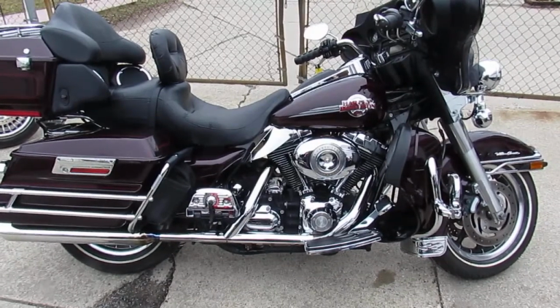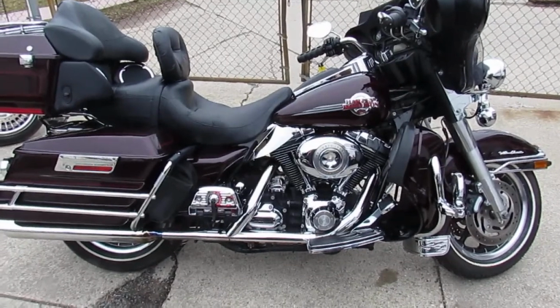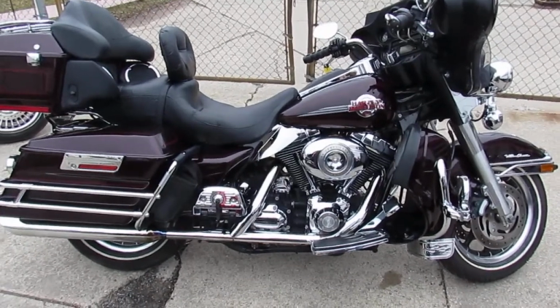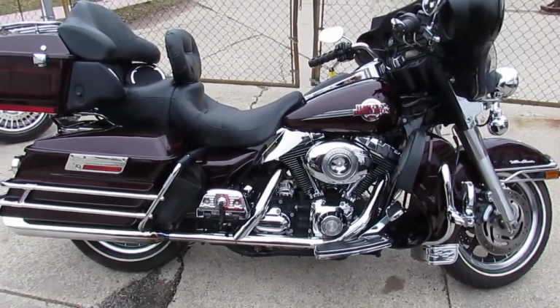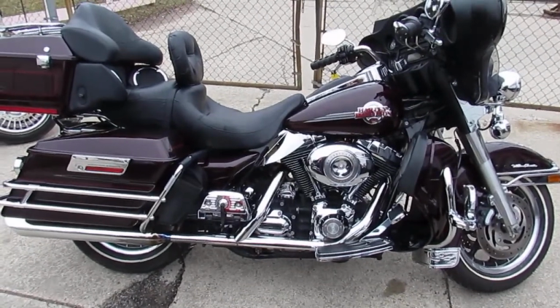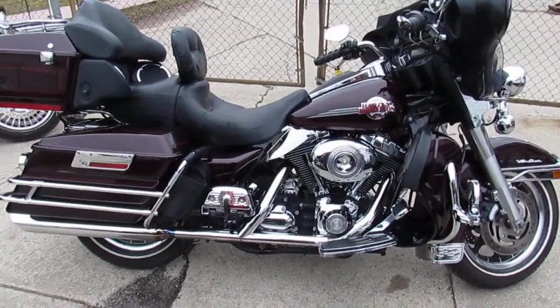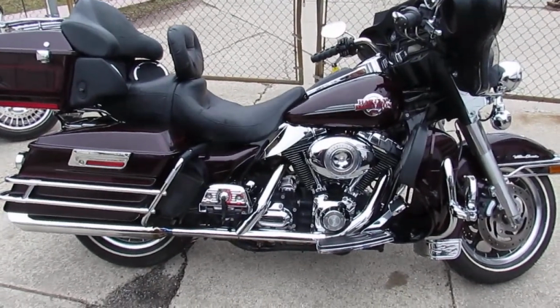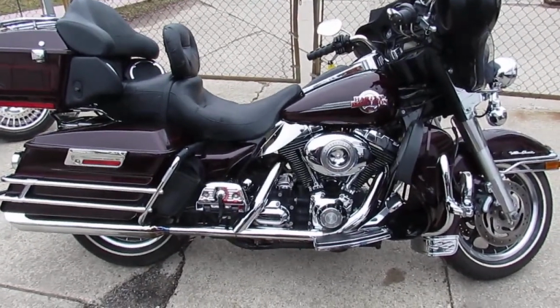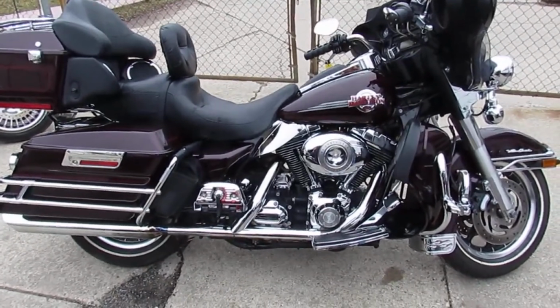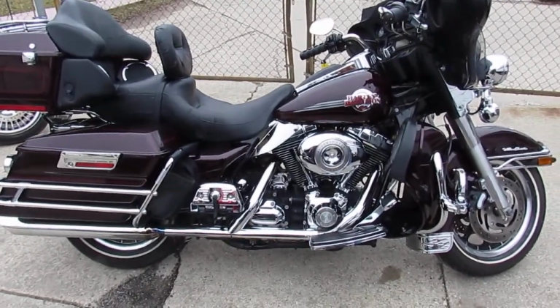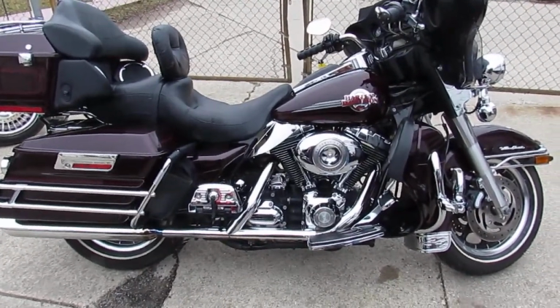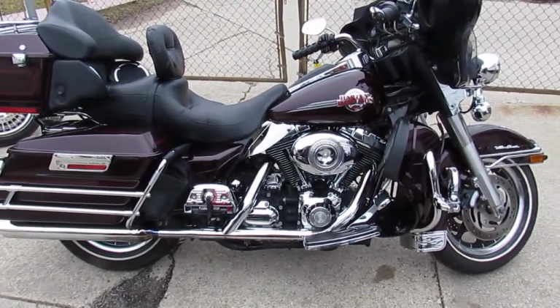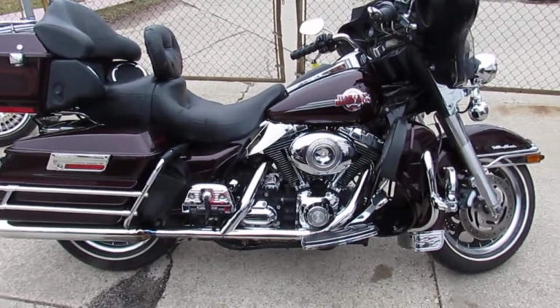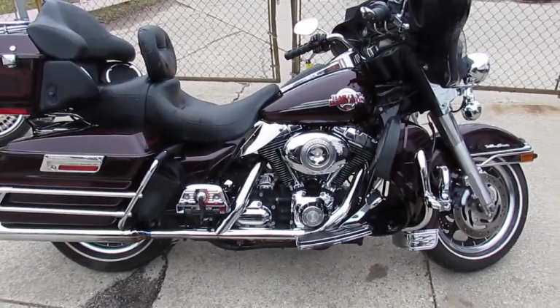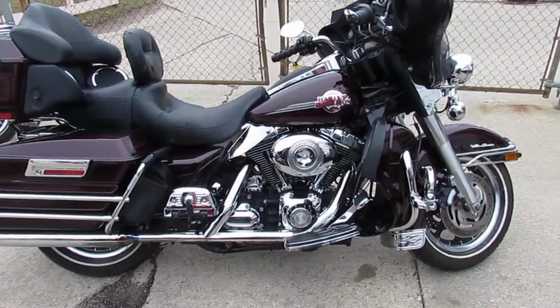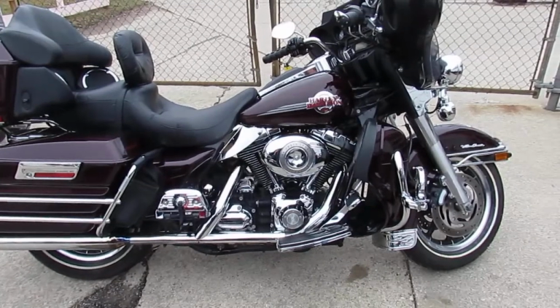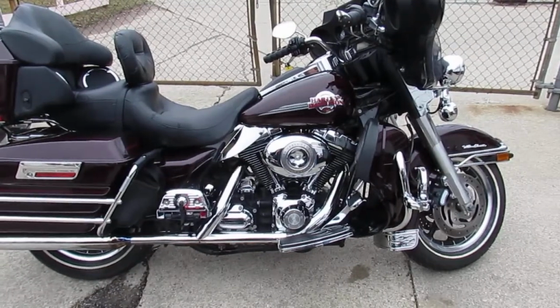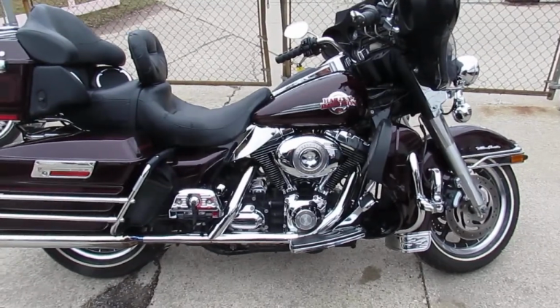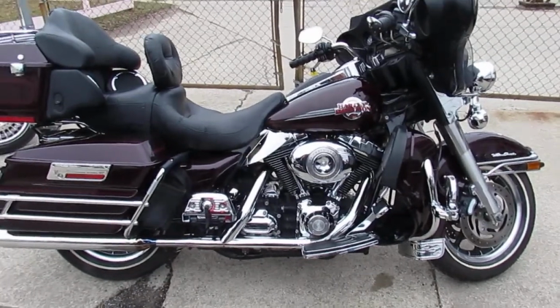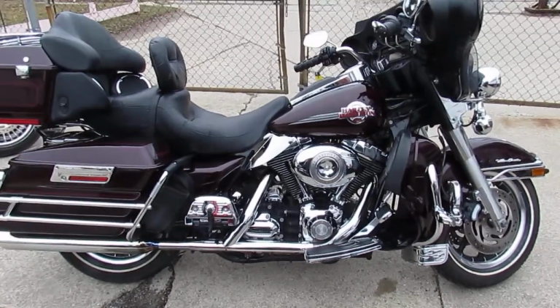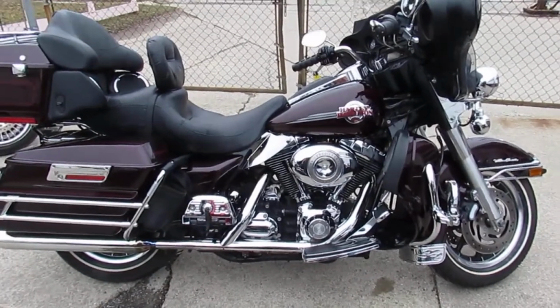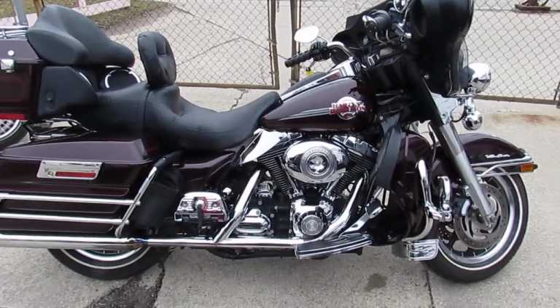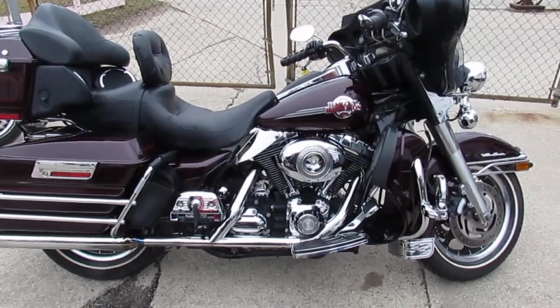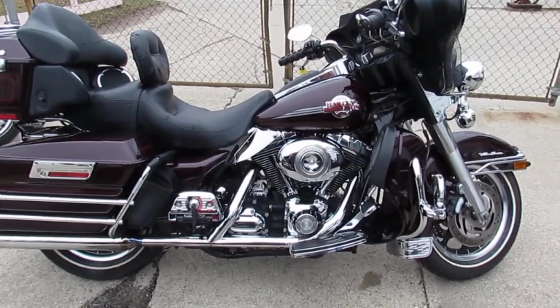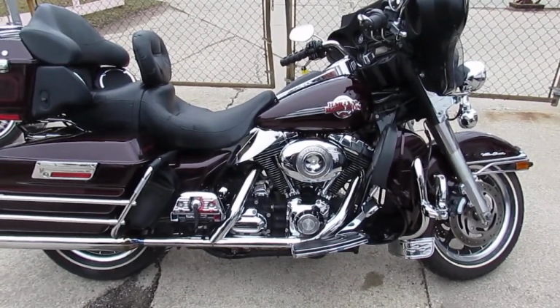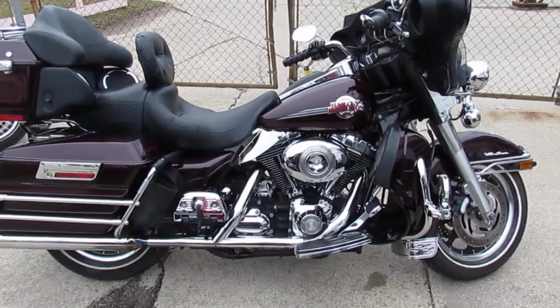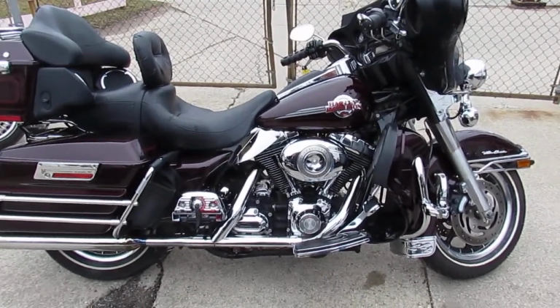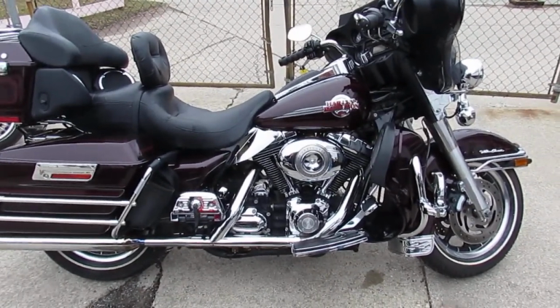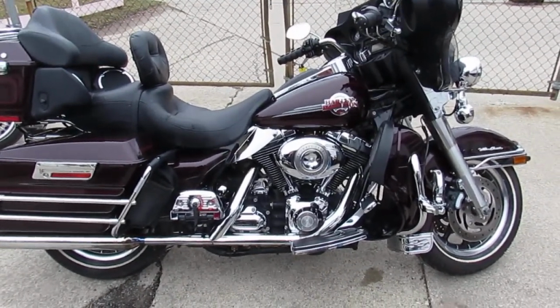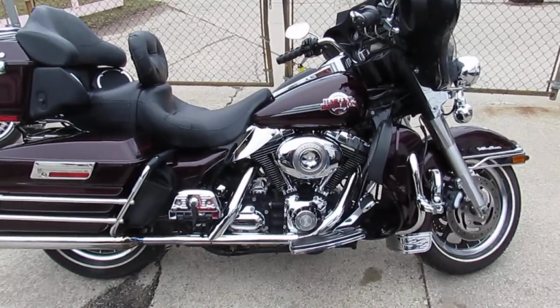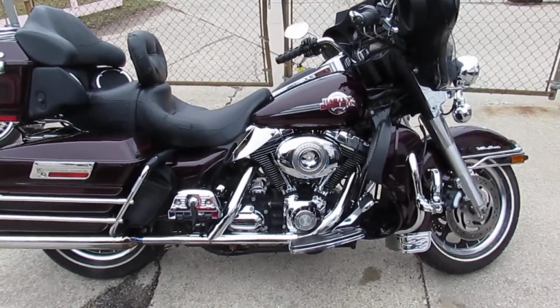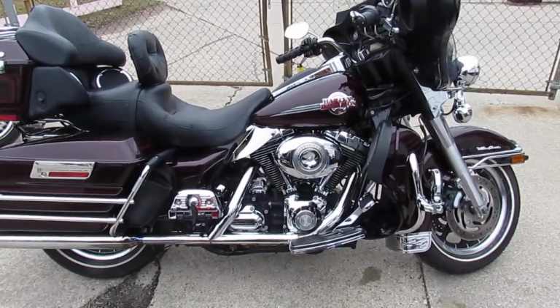You can't go wrong with this 2007 Ultra Classic. It's $99.99. Visit our website at ApprovalPowersports.com. We got guaranteed financing.